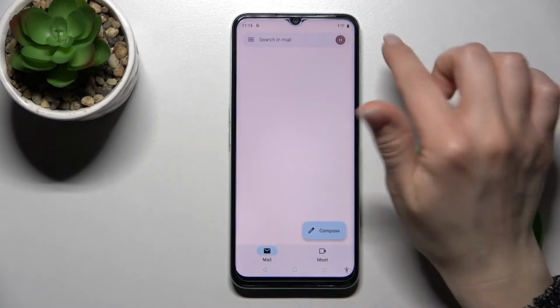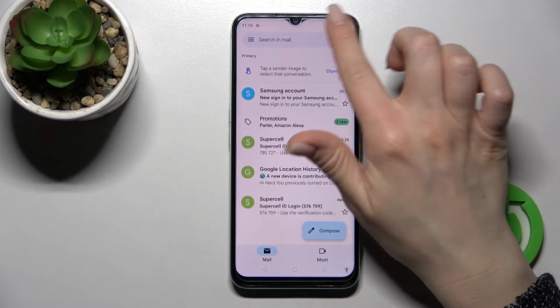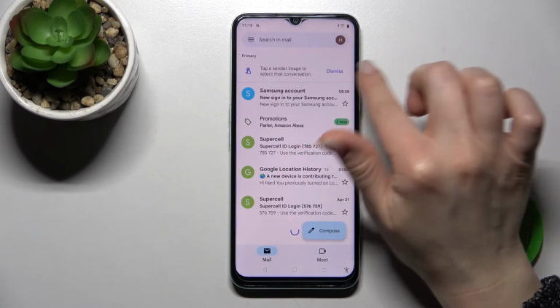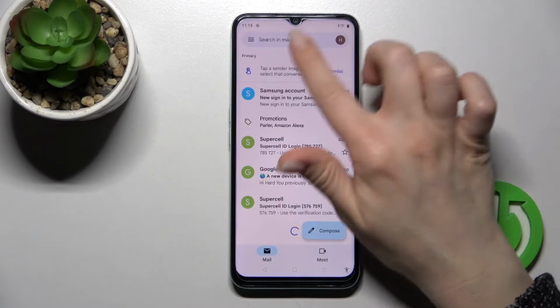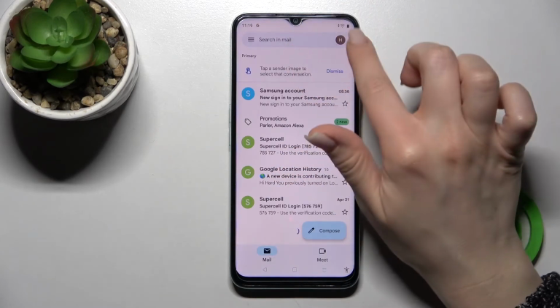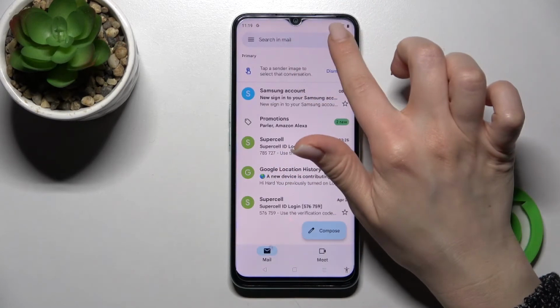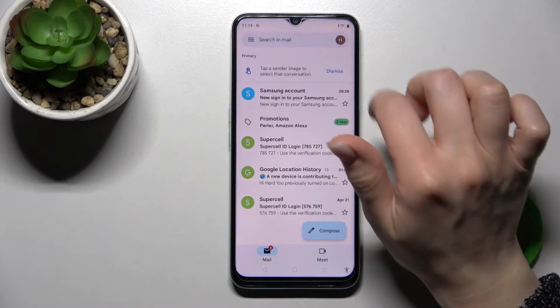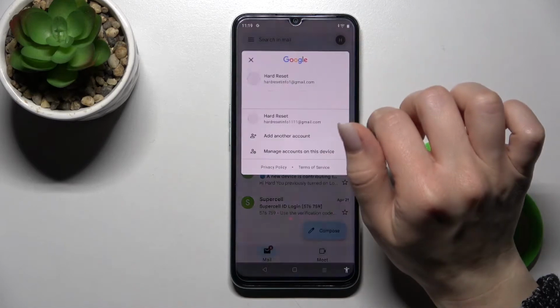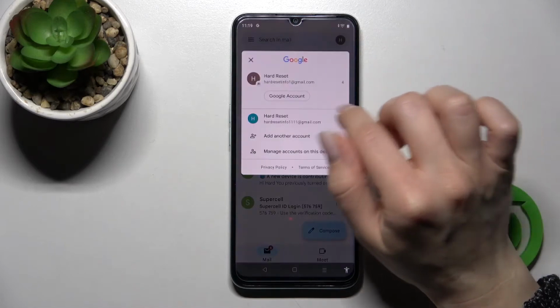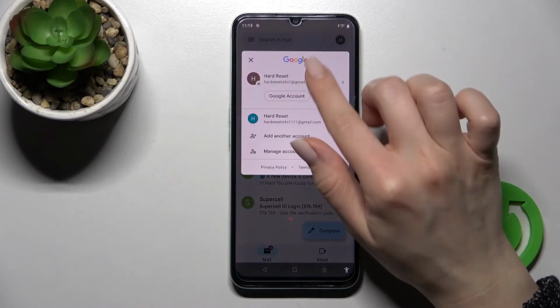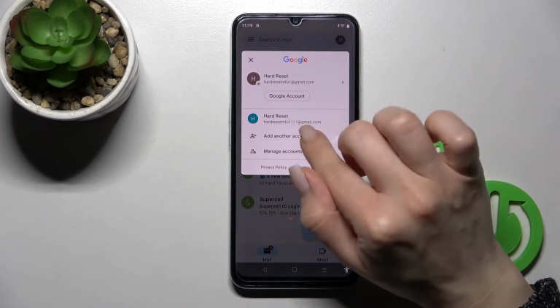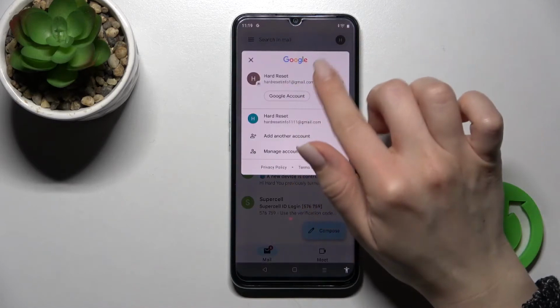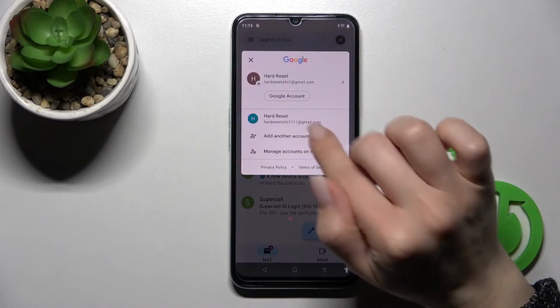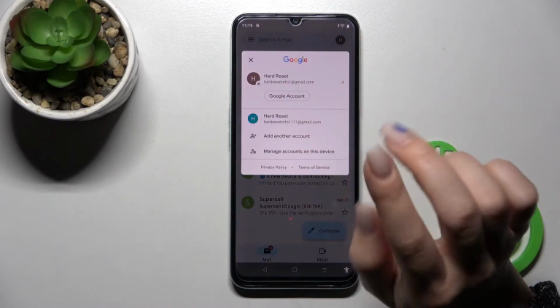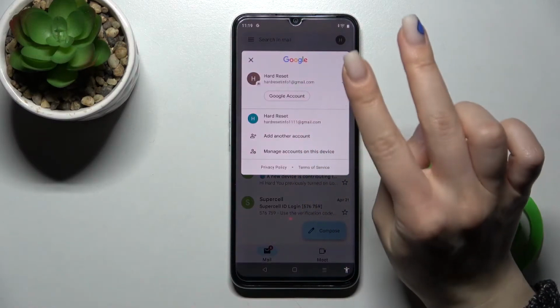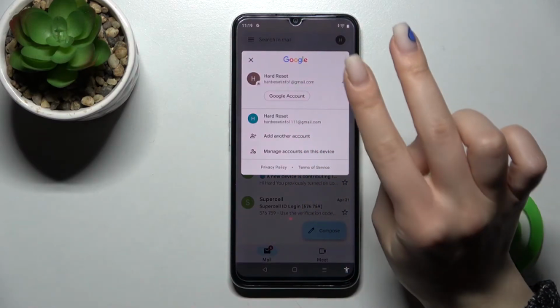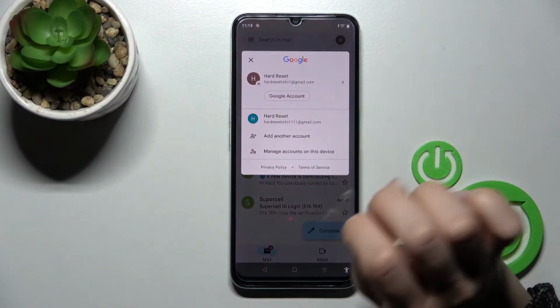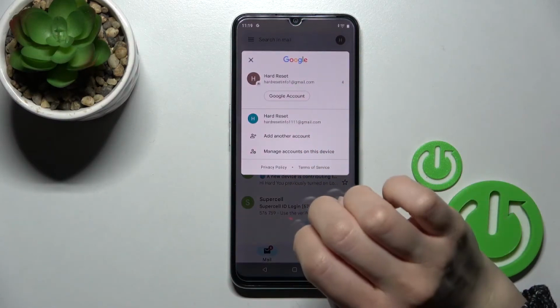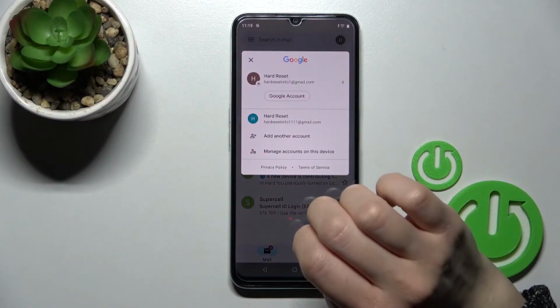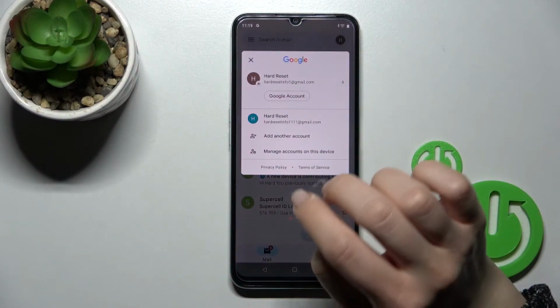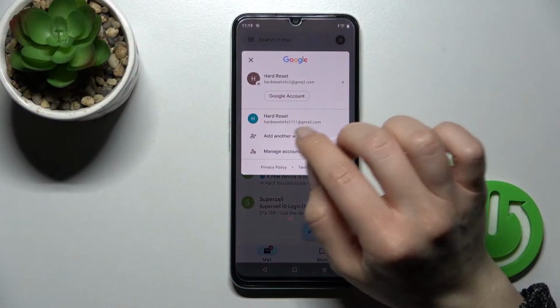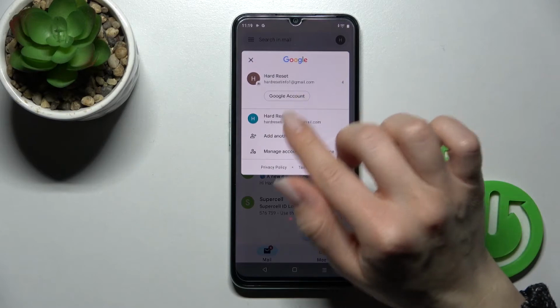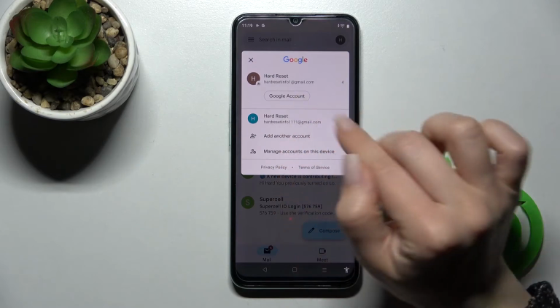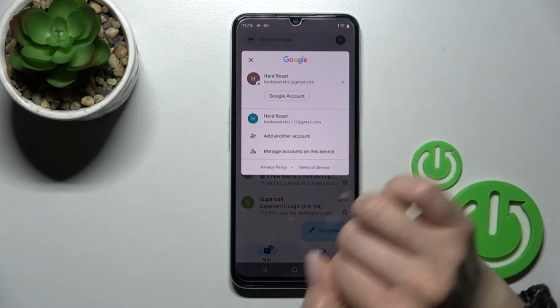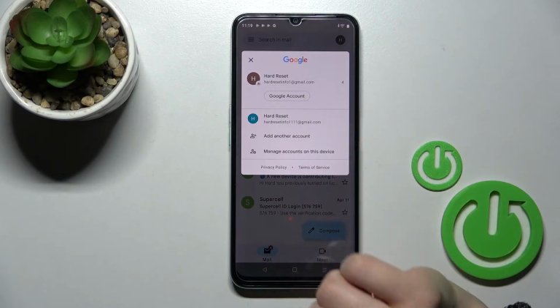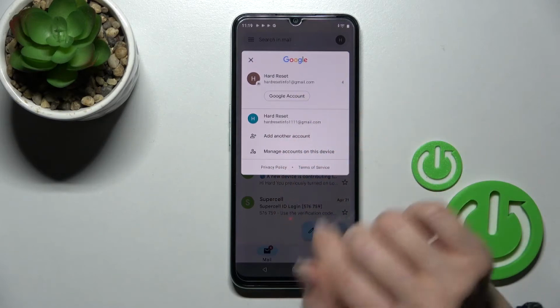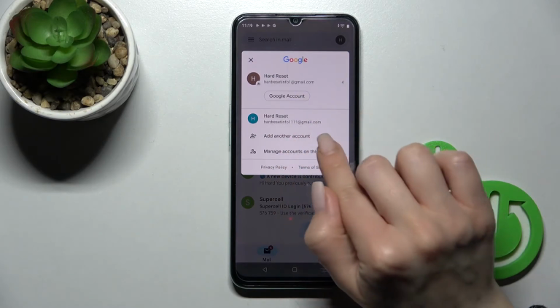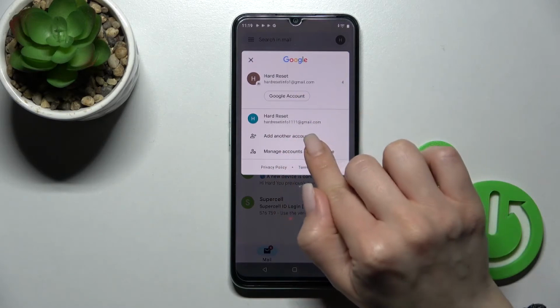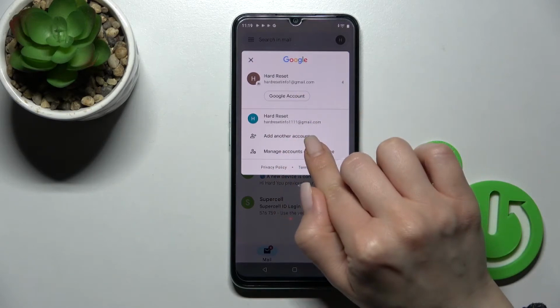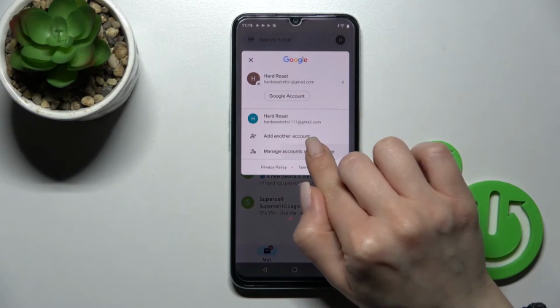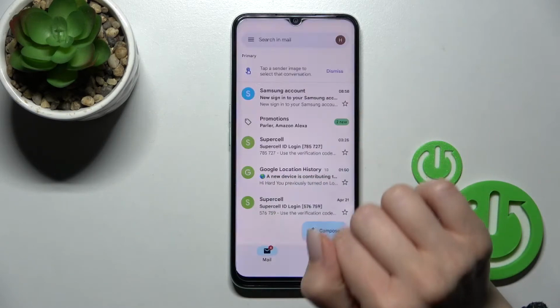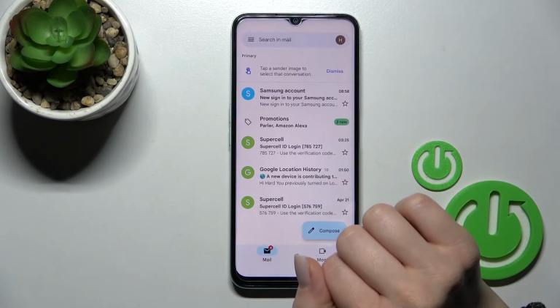After that, click on the right upper corner and you can see that we are logged into two accounts at the same time. Now, to log out from one of these accounts, we should click here.